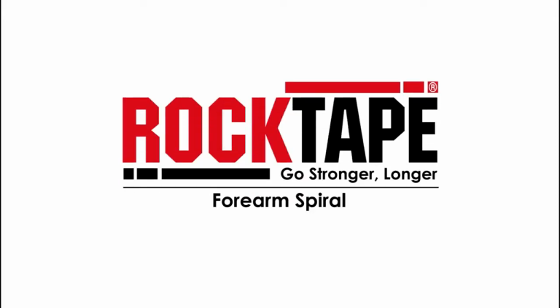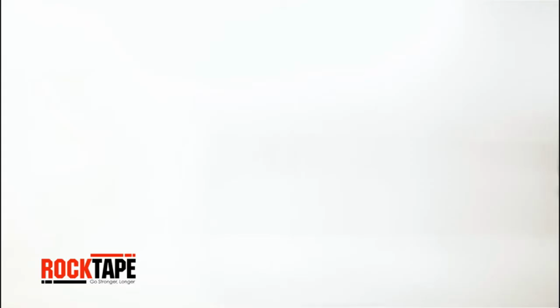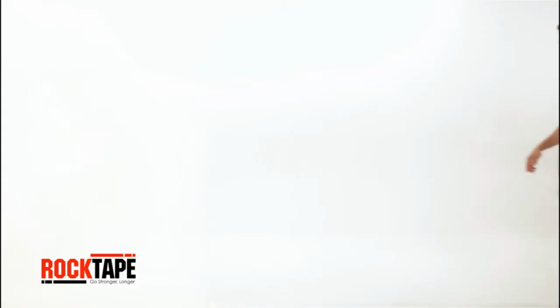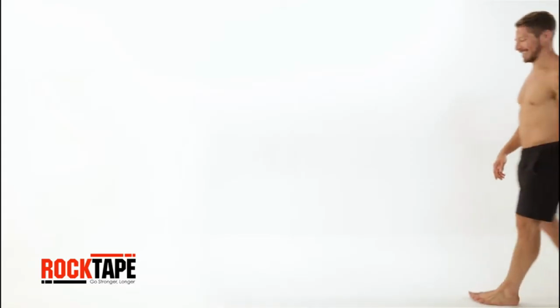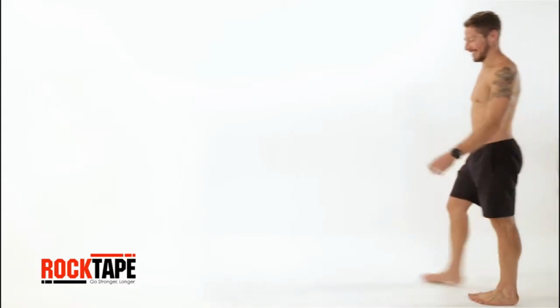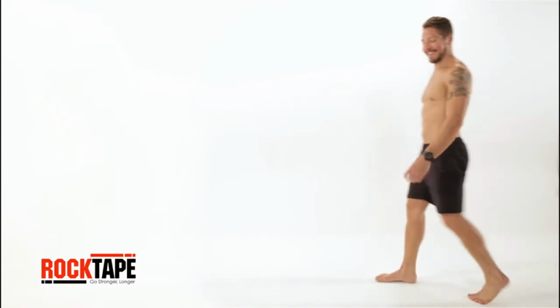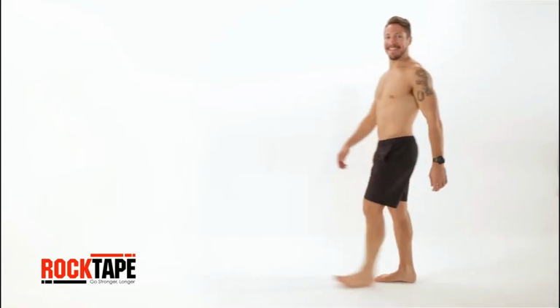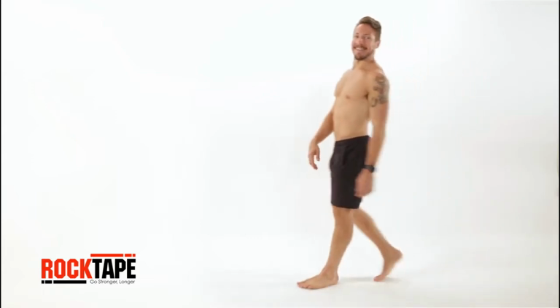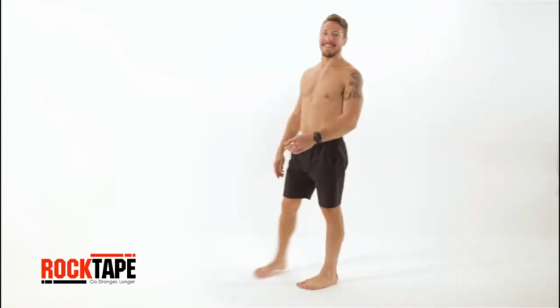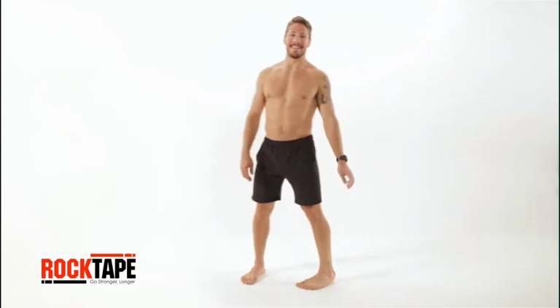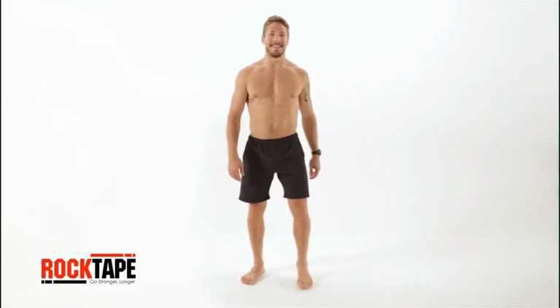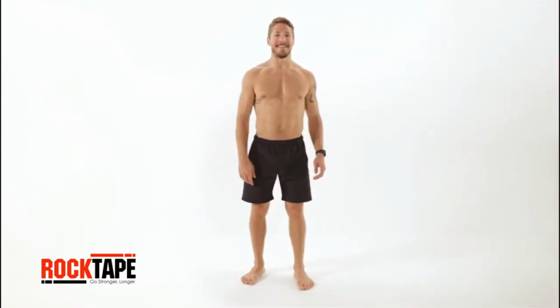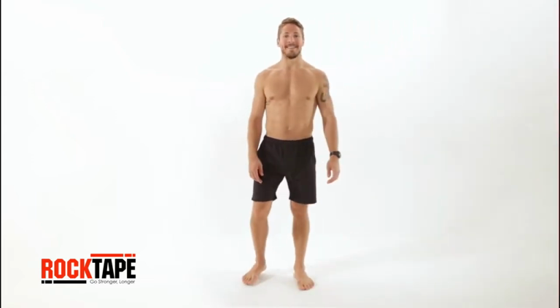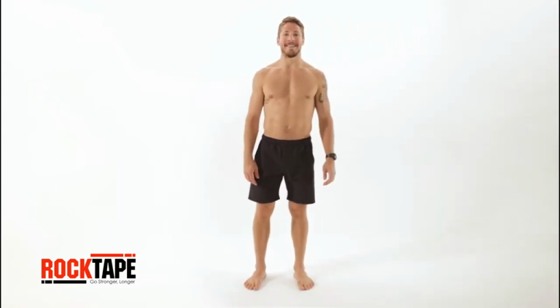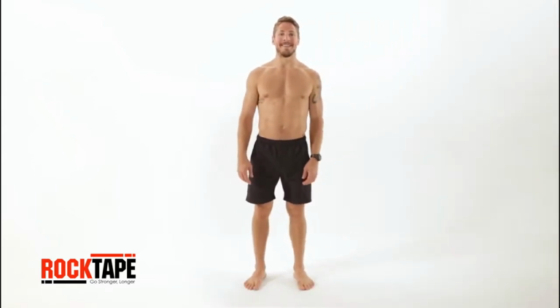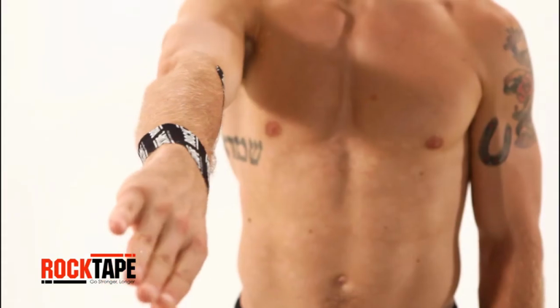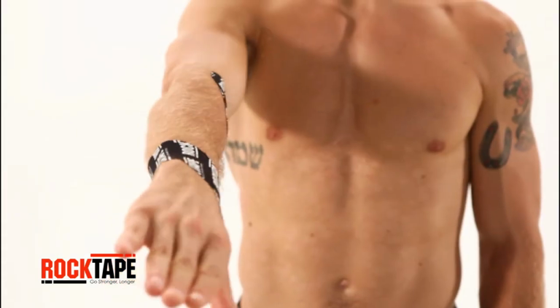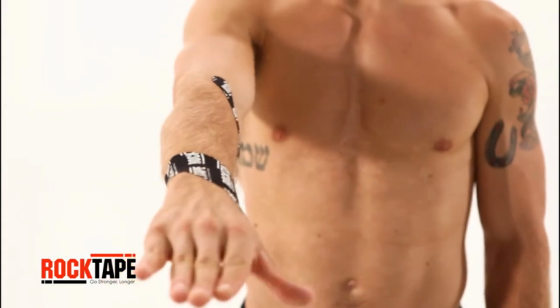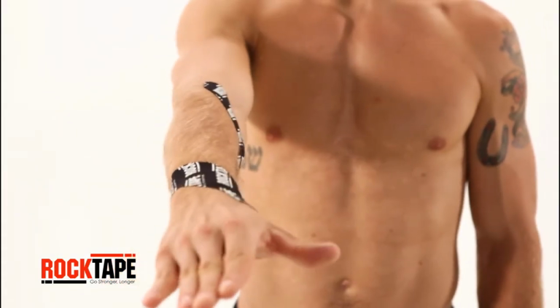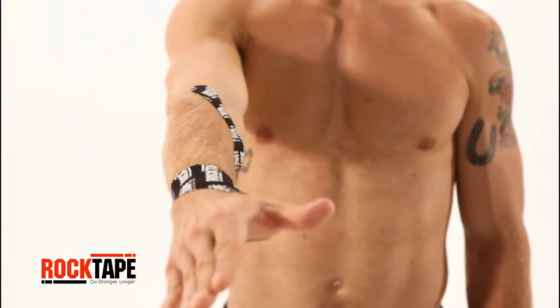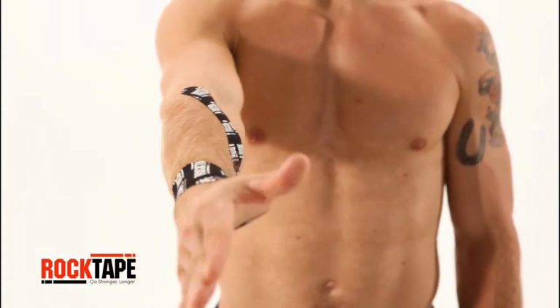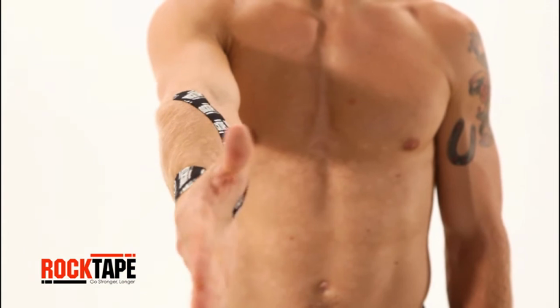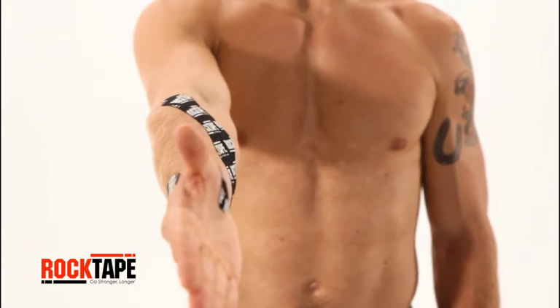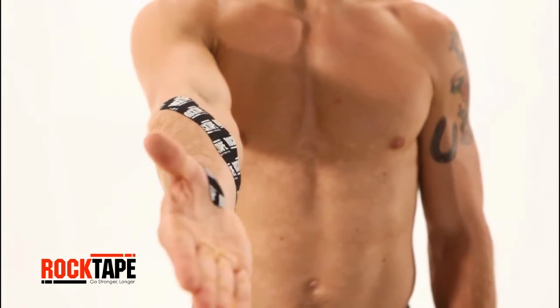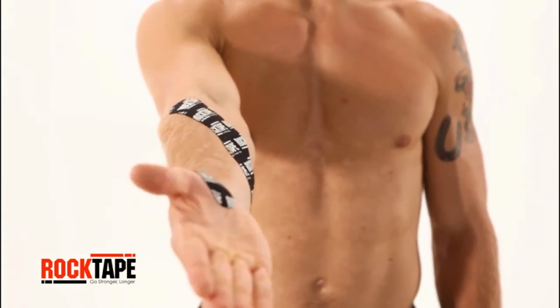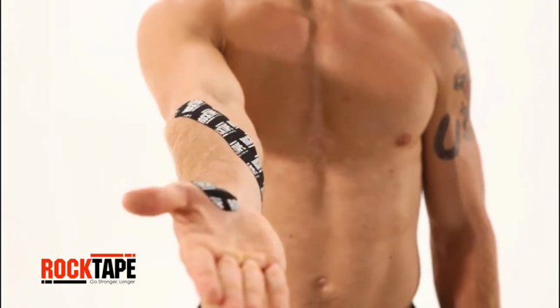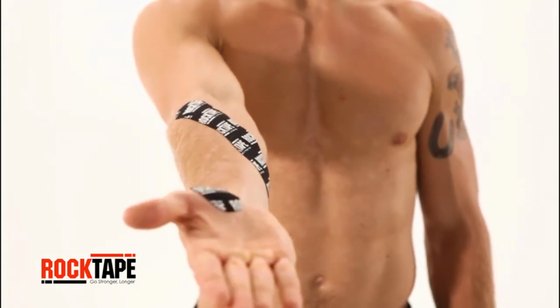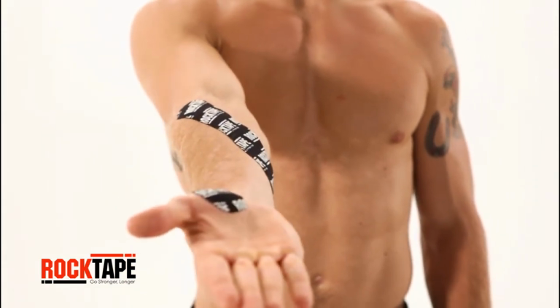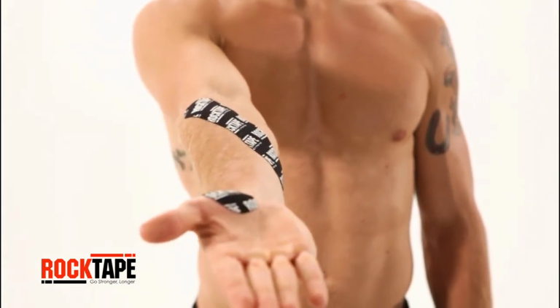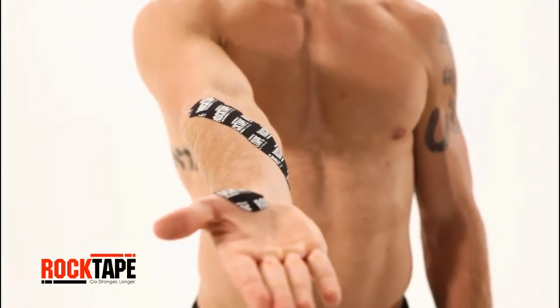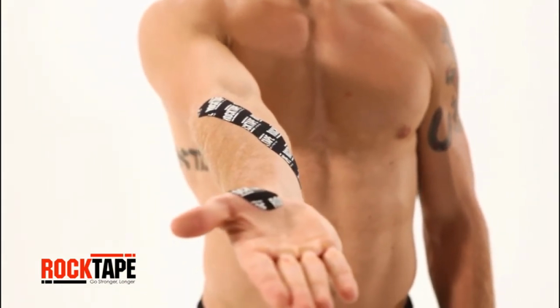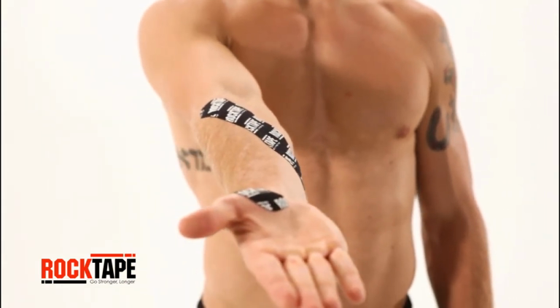Here we'll detail the steps on applying Rock Tape Kinesiology Tape with a spiral technique. A forearm spiral is an effective way to reduce arm pump and promote posture.